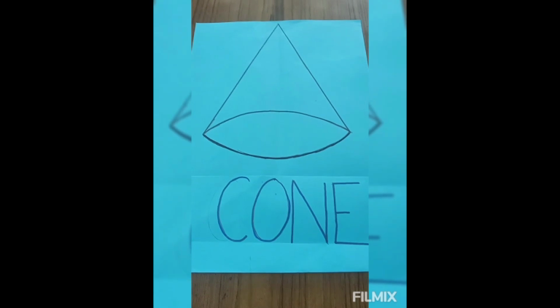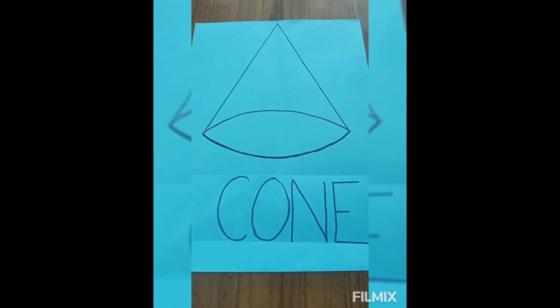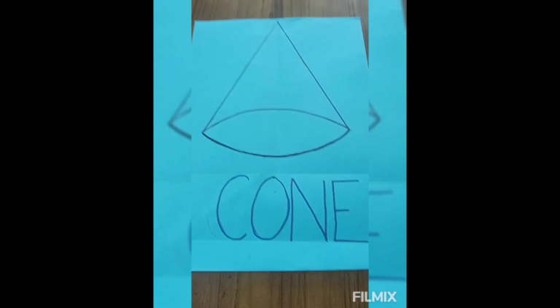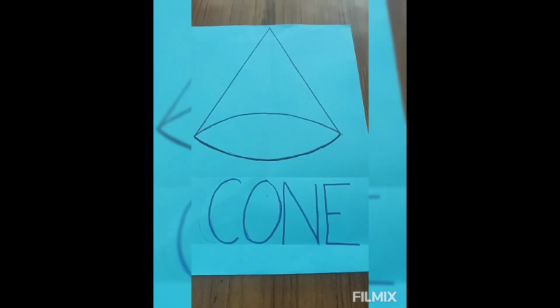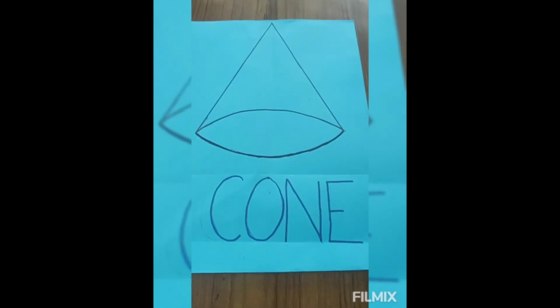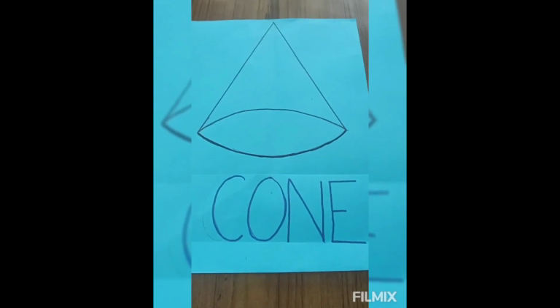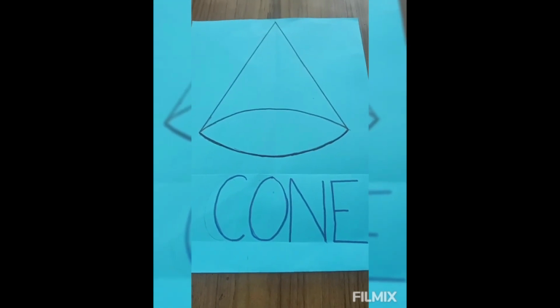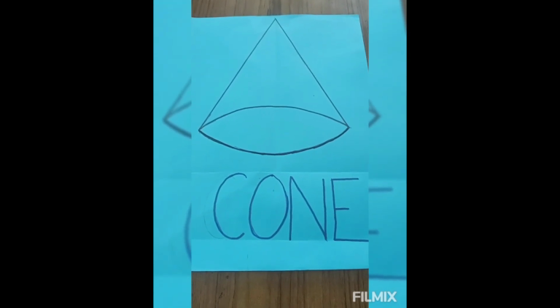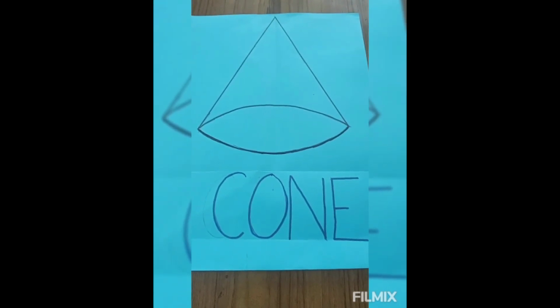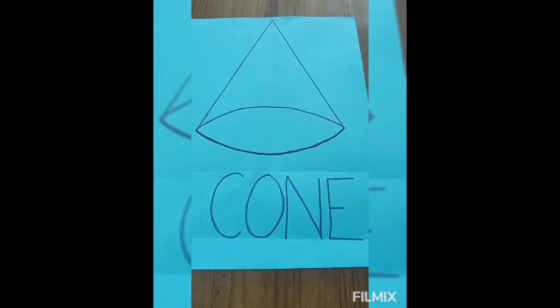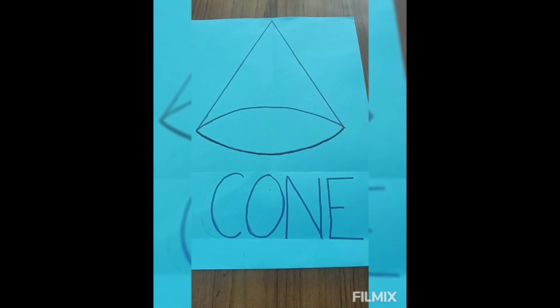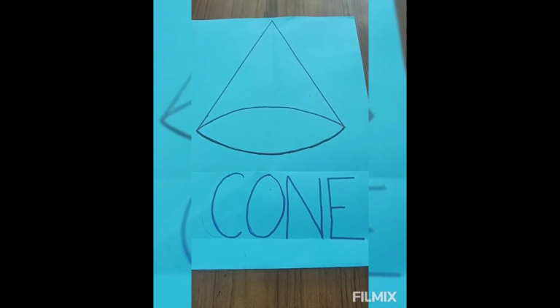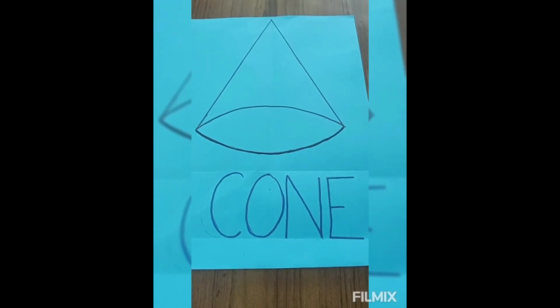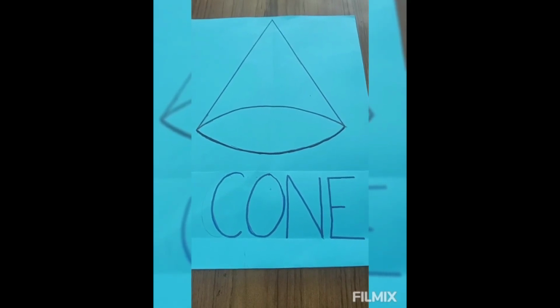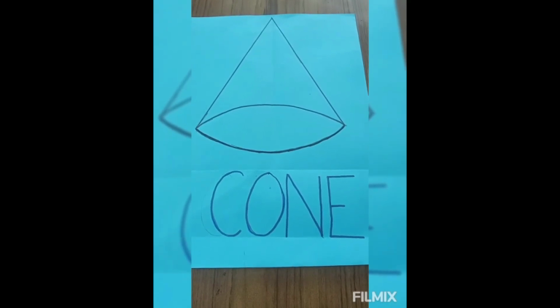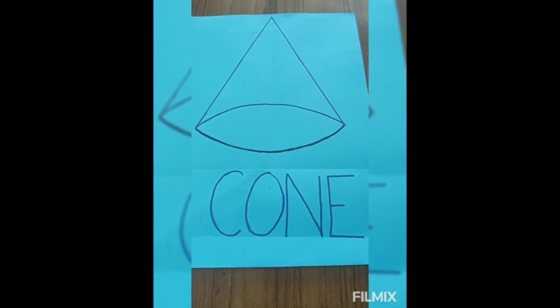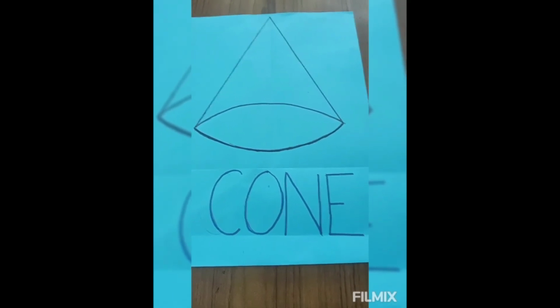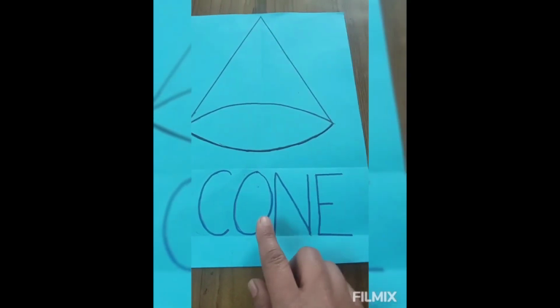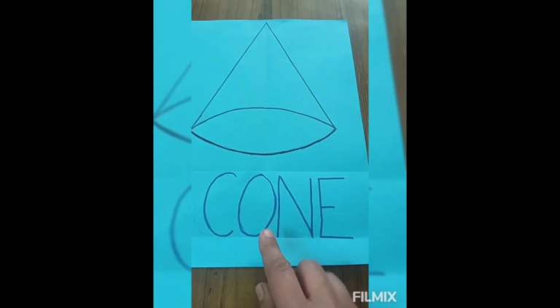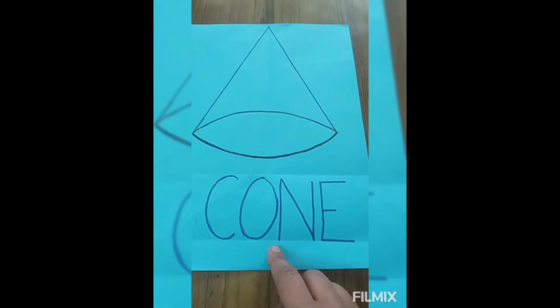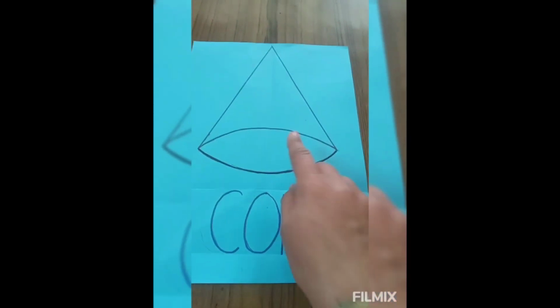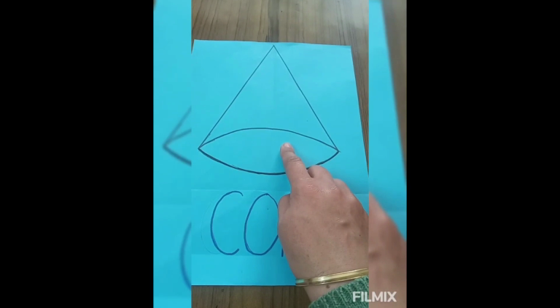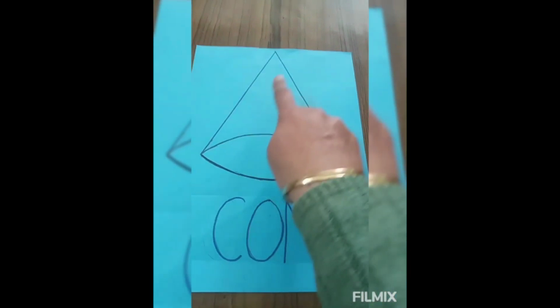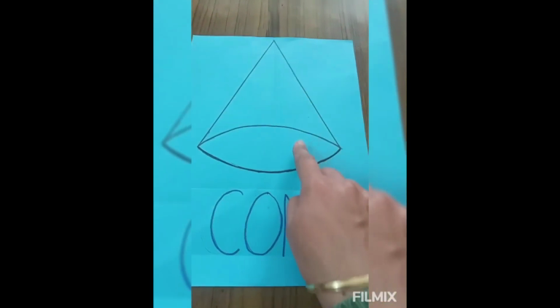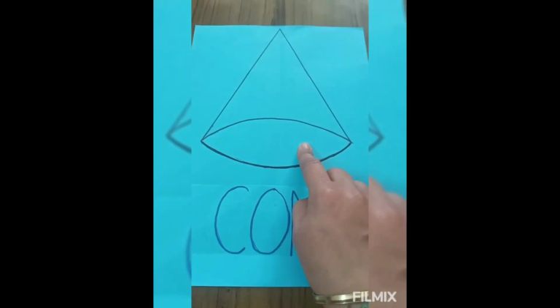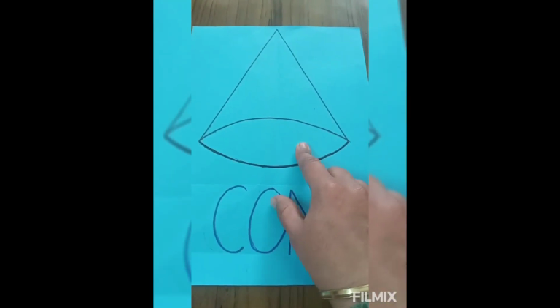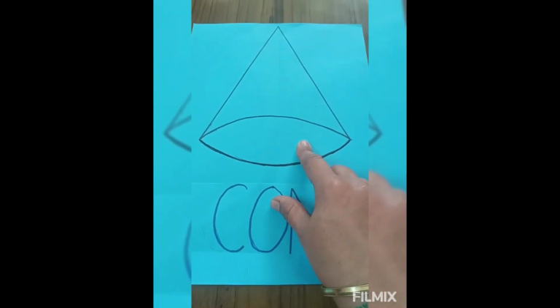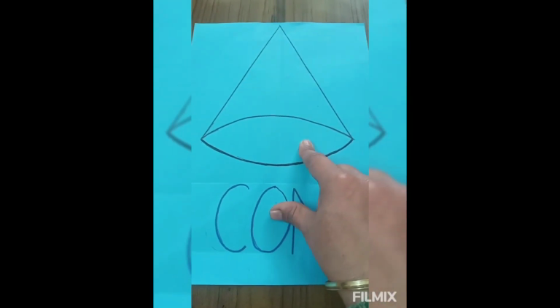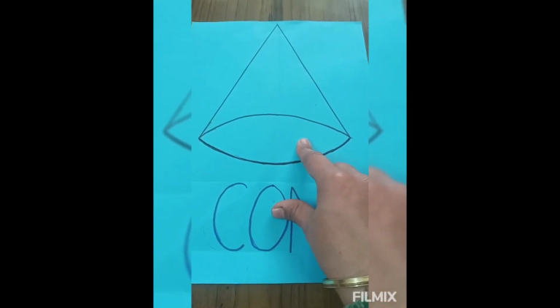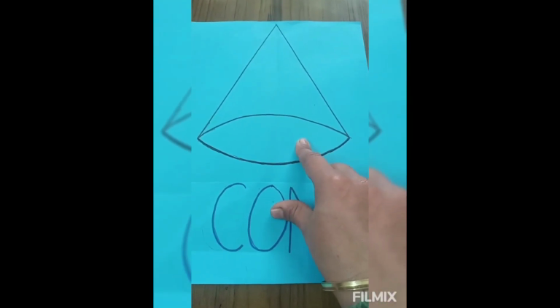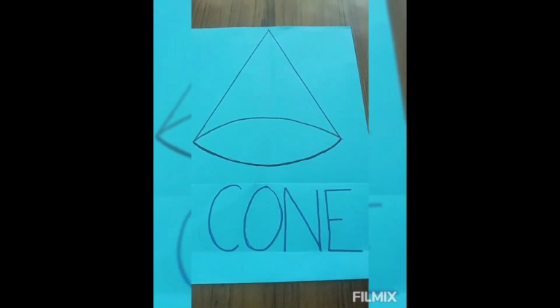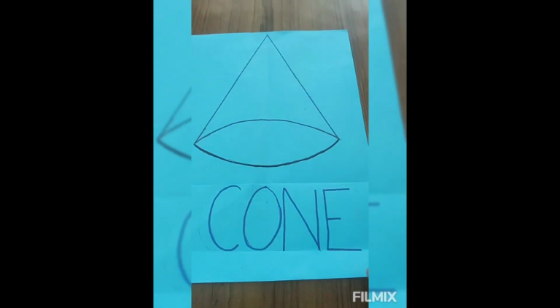Children, how are you all? I hope you all are taking good care of yourself. Children, we are going to learn one more new shape — cone. We are going to learn cone shape. Now I will show you a few things that are in cone shape.